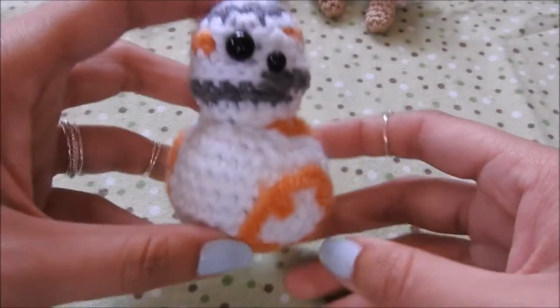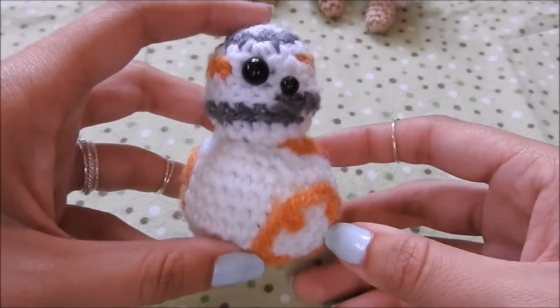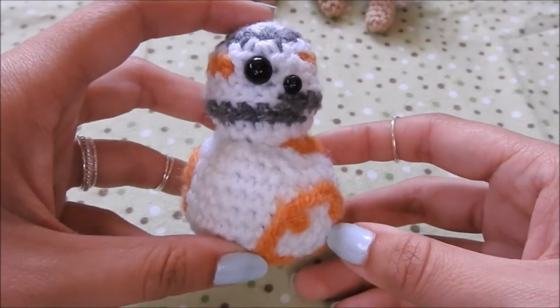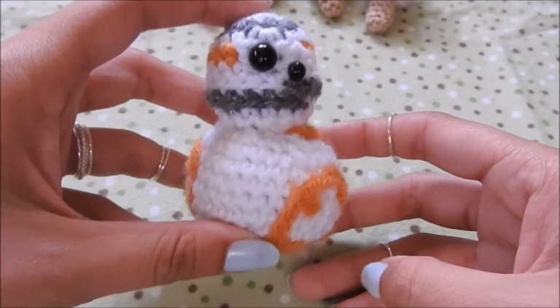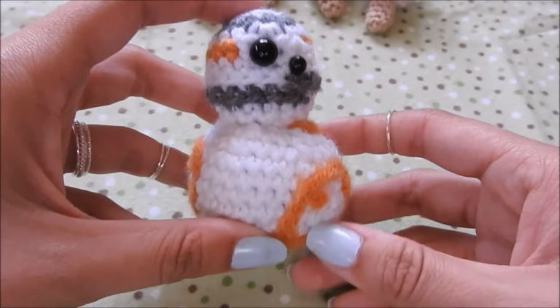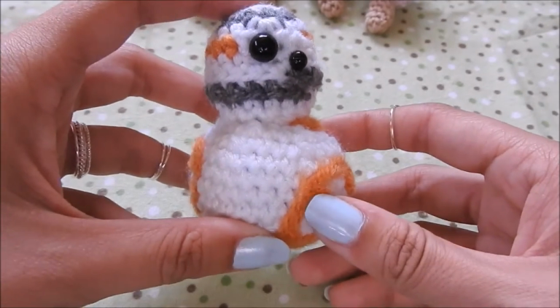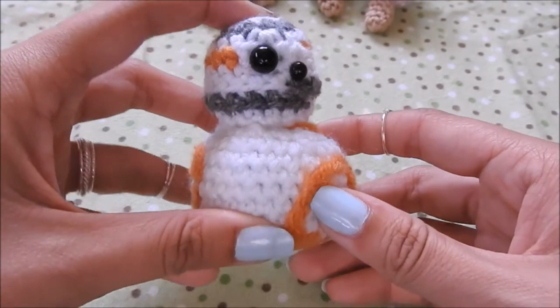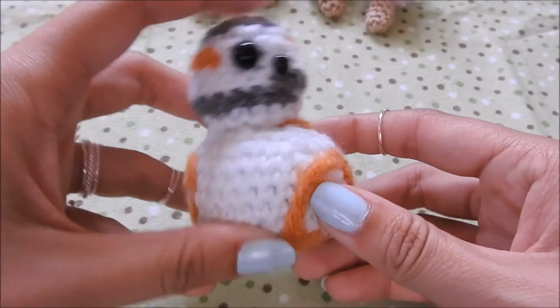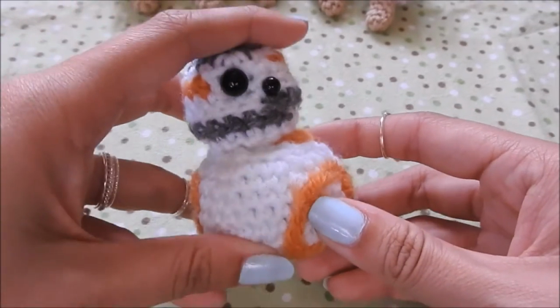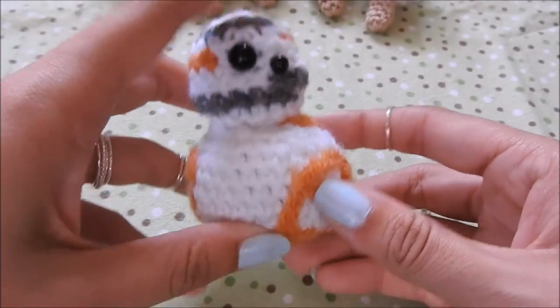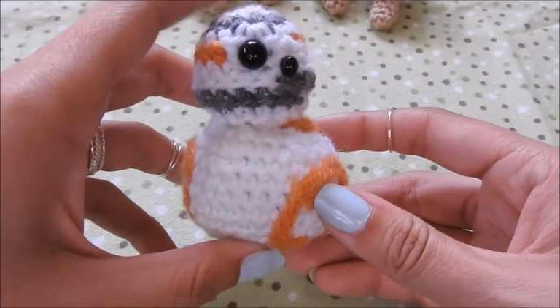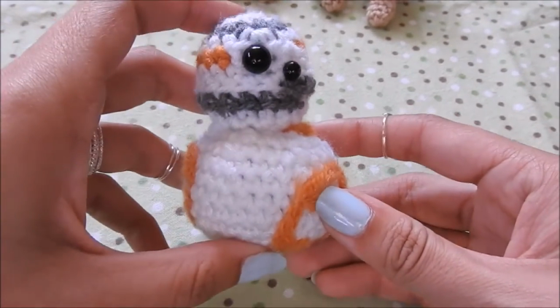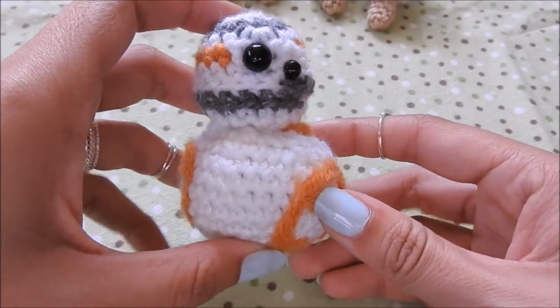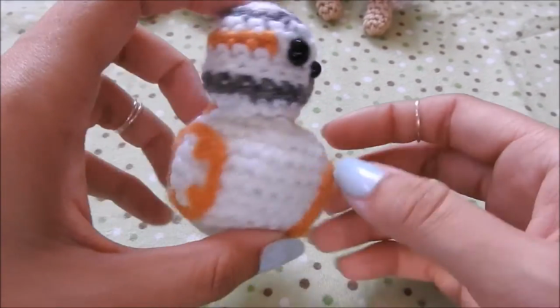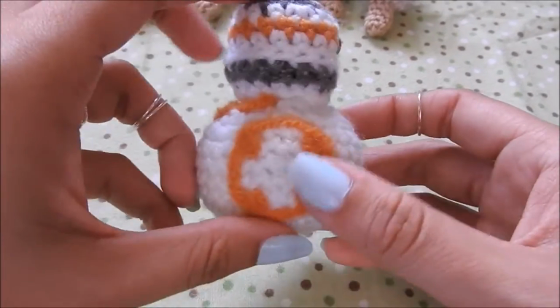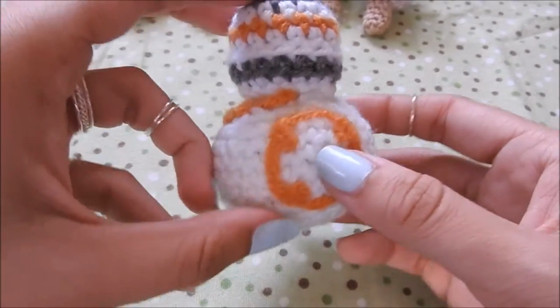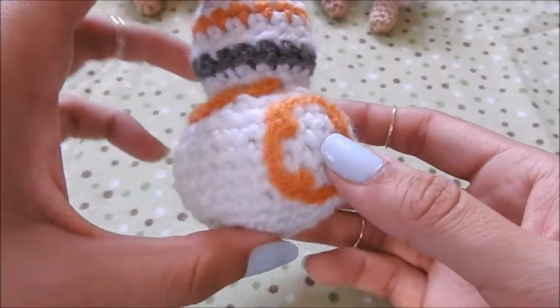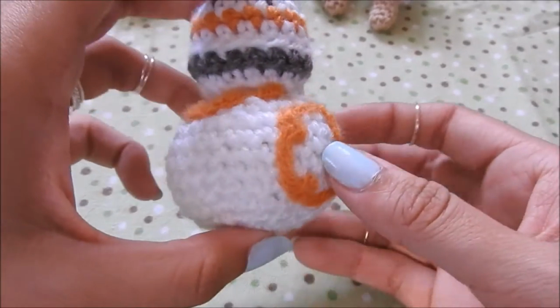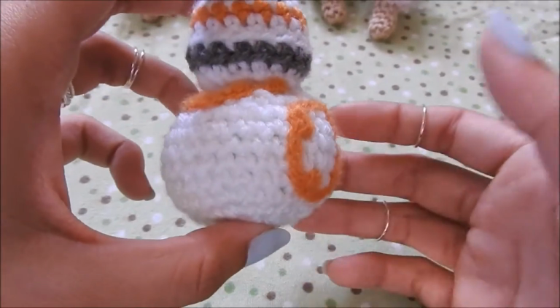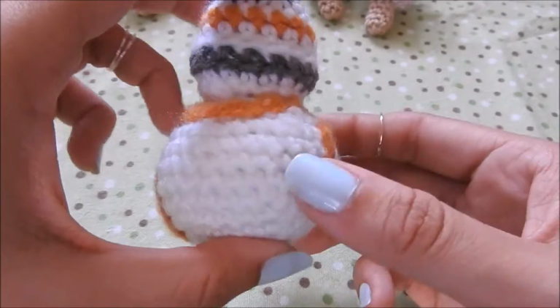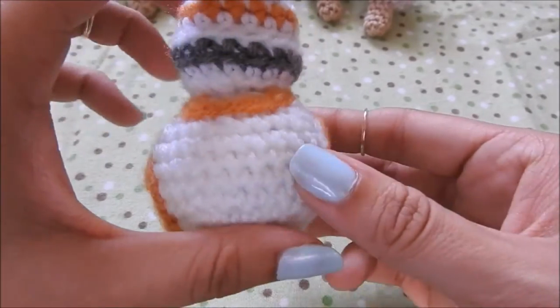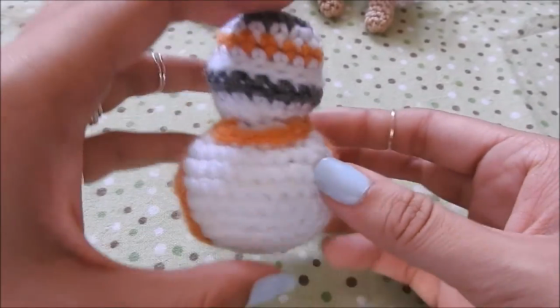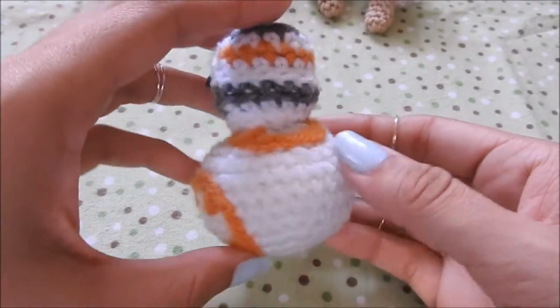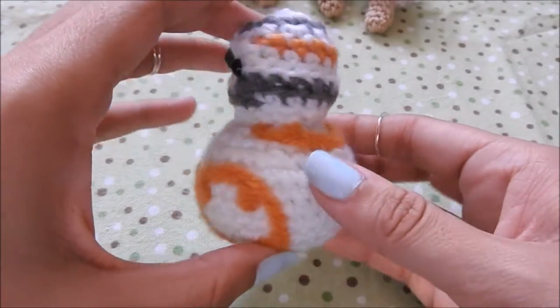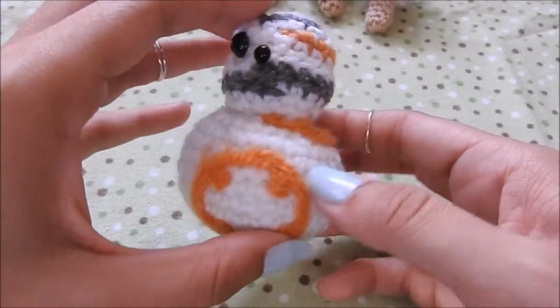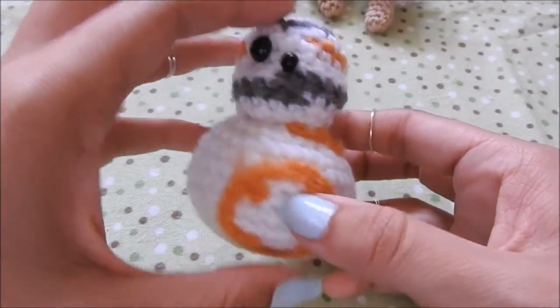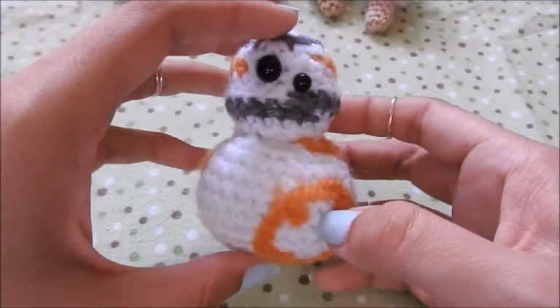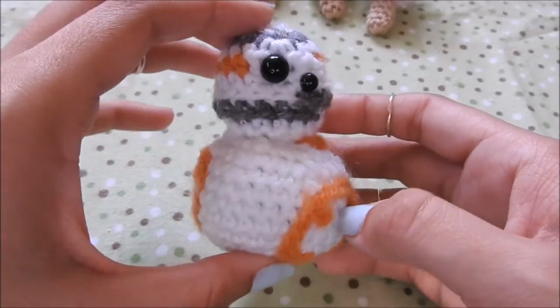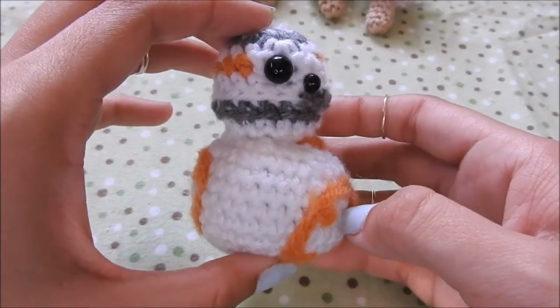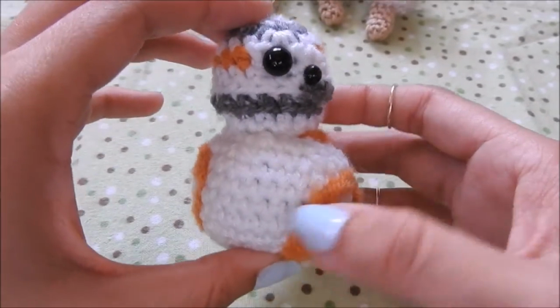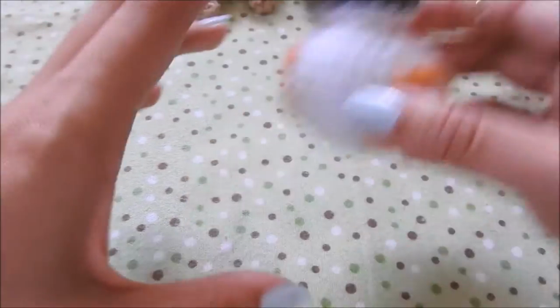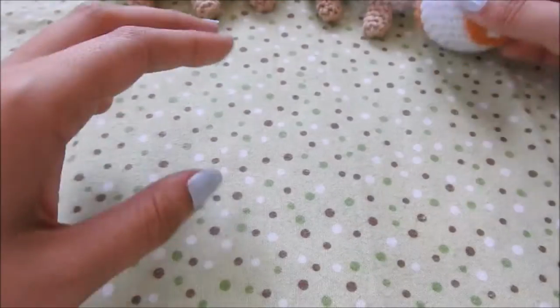I also made this little tiny BB-8 Amigurumi. This is the first one I made. I've already sold a couple of them as made to order, and they are on my shop as well.